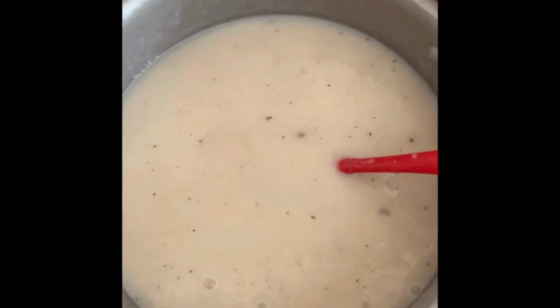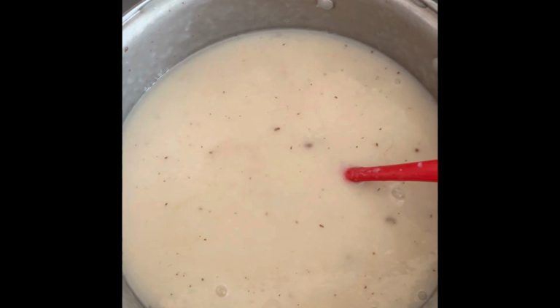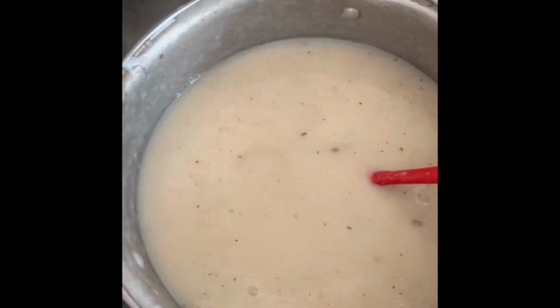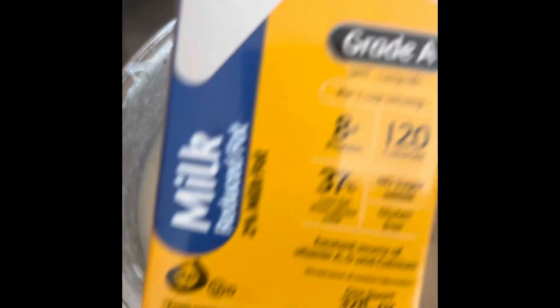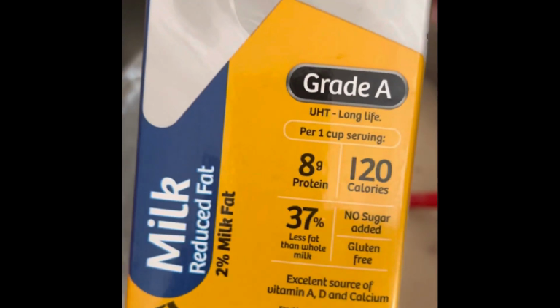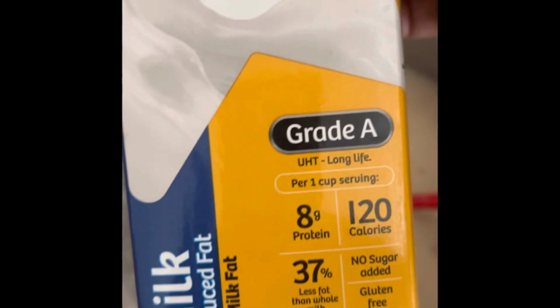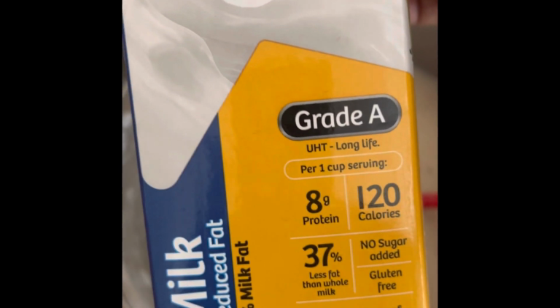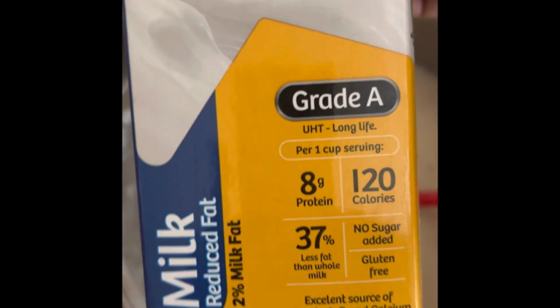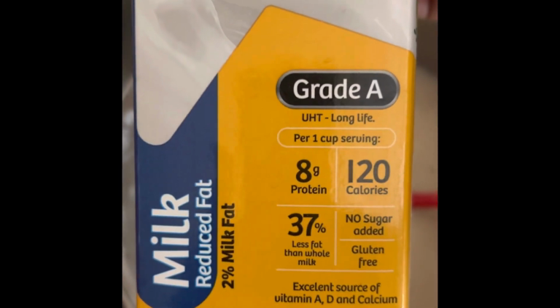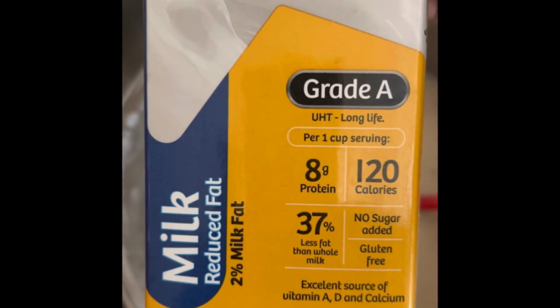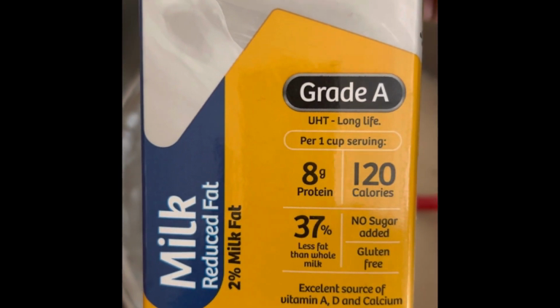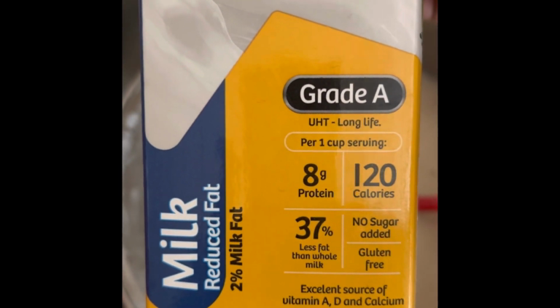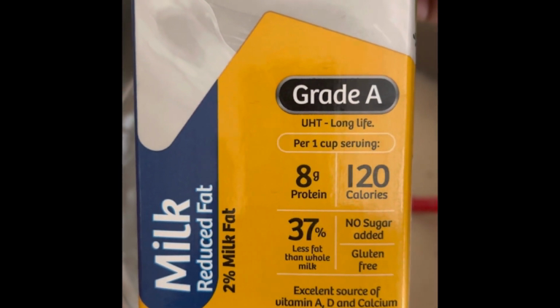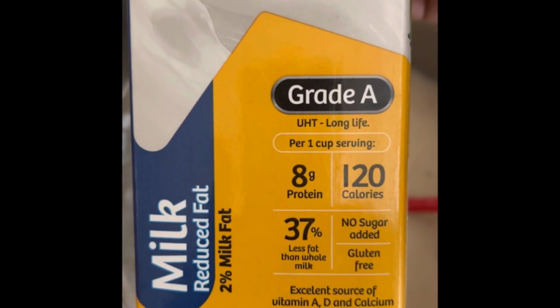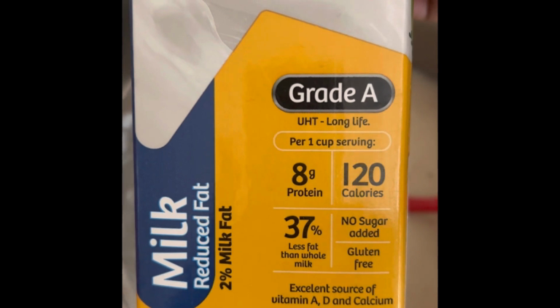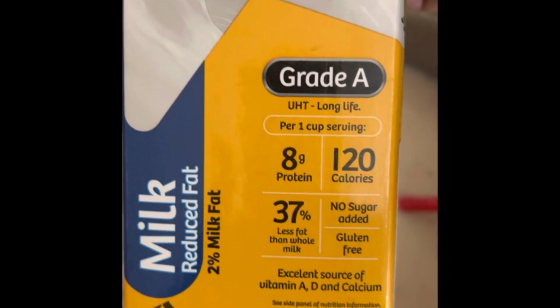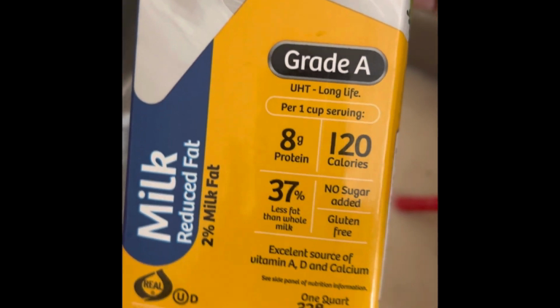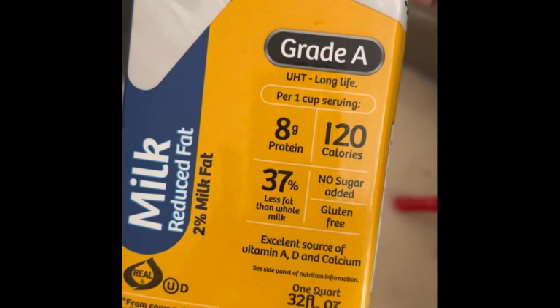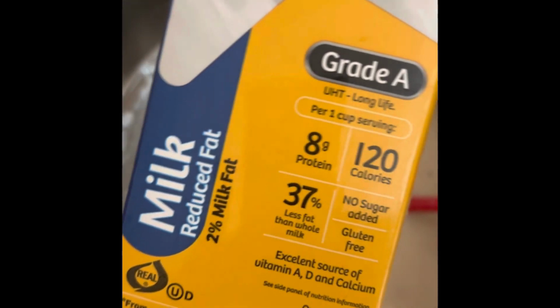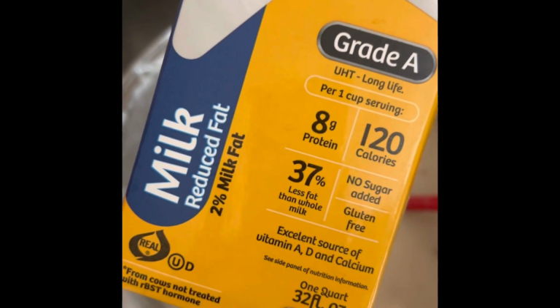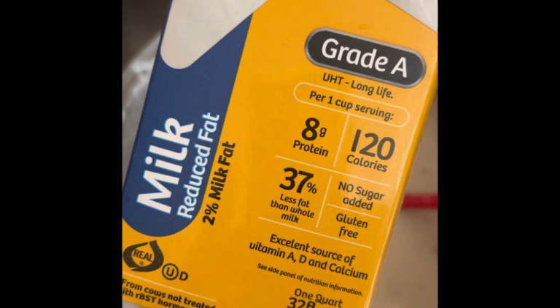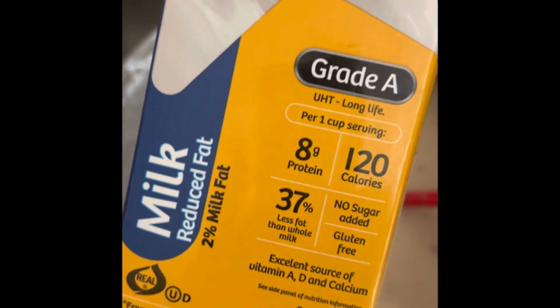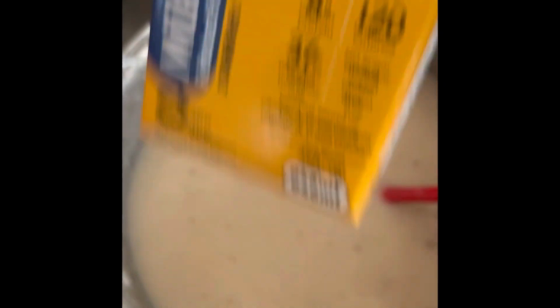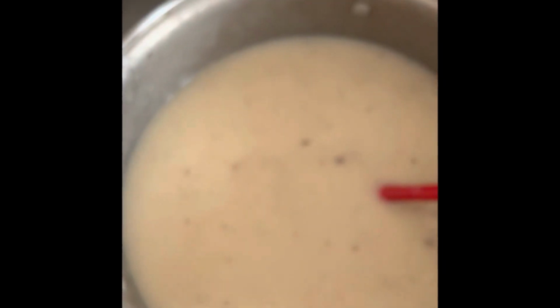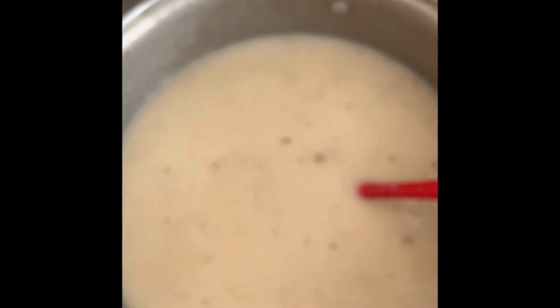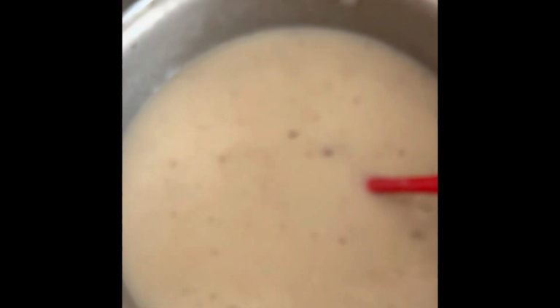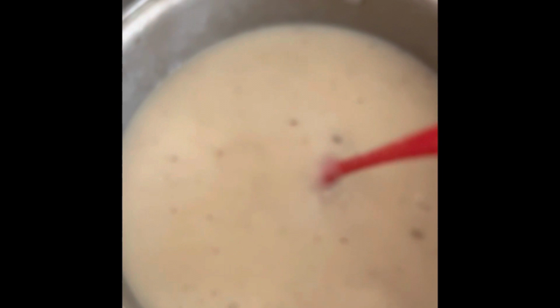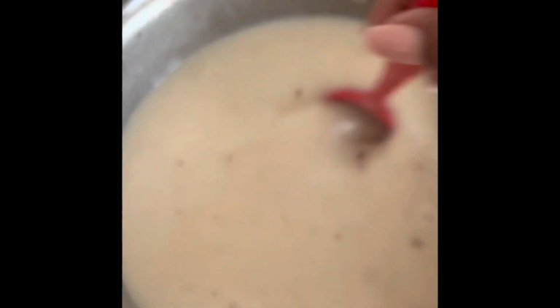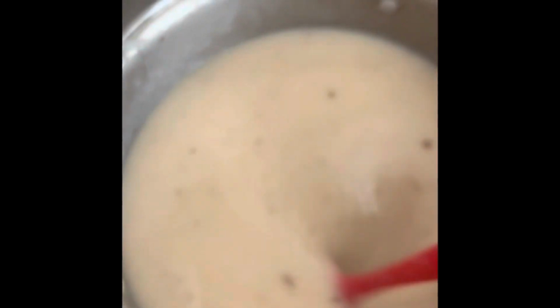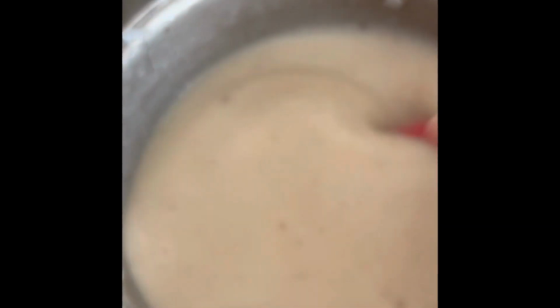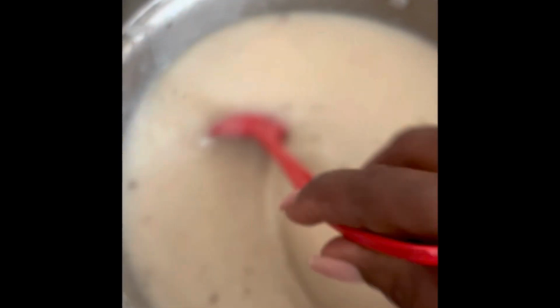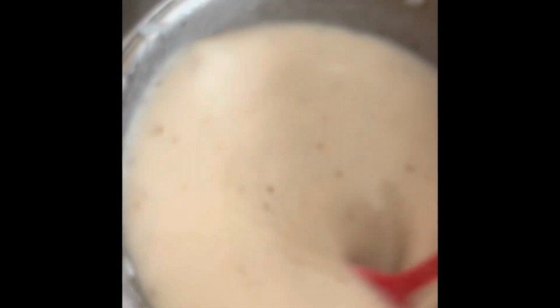I already added some milk — some reduced milk, so there is like two percent milk in there. Some people would use condensed milk, but I did not have condensed milk.